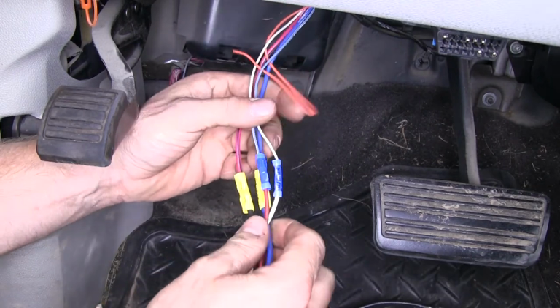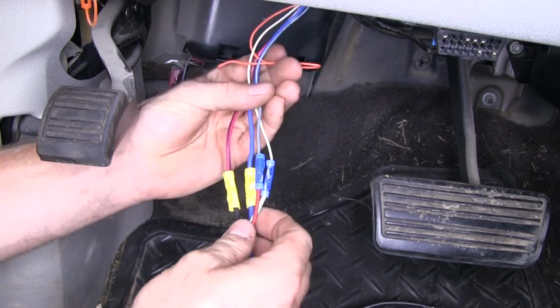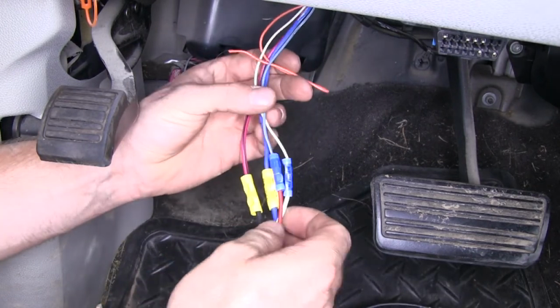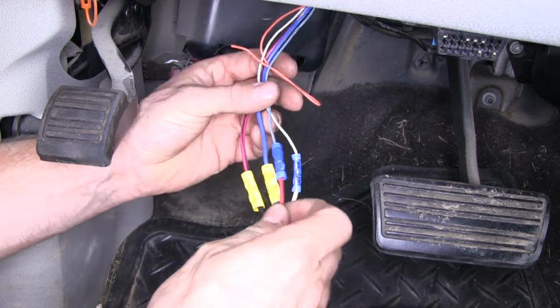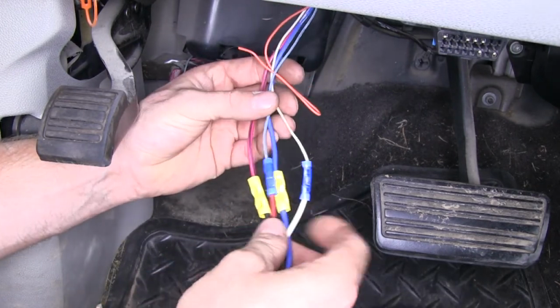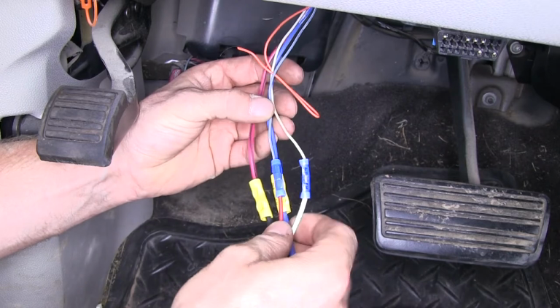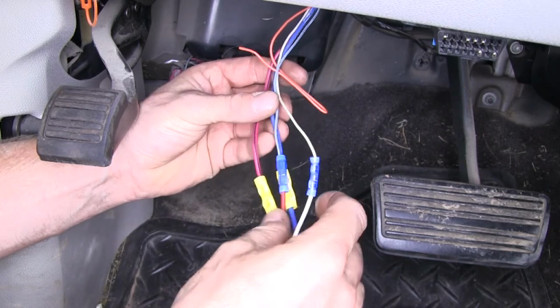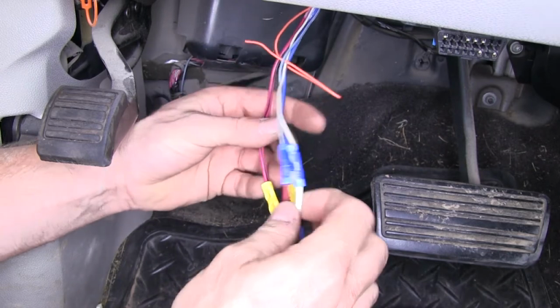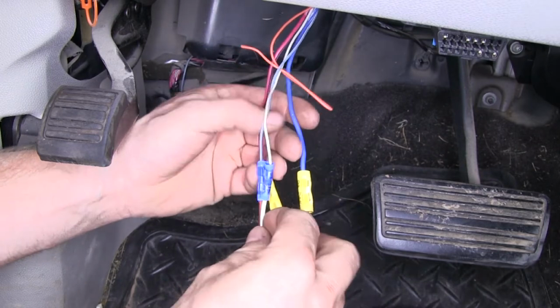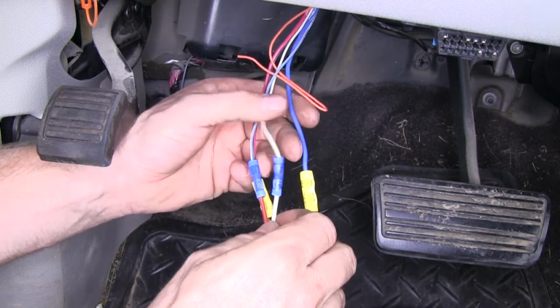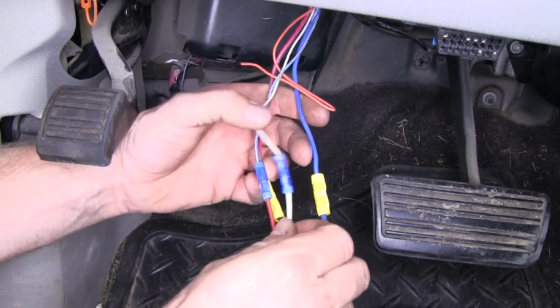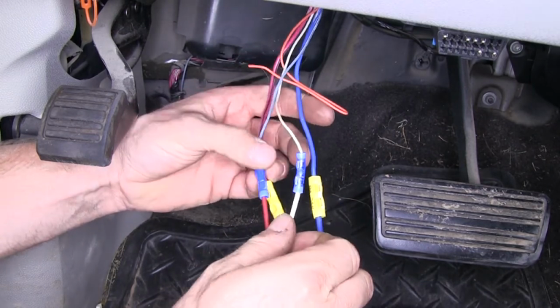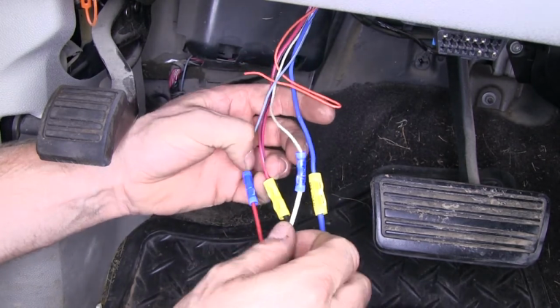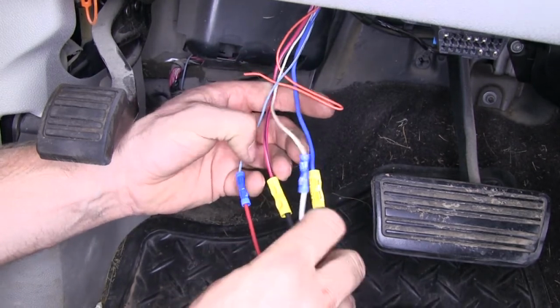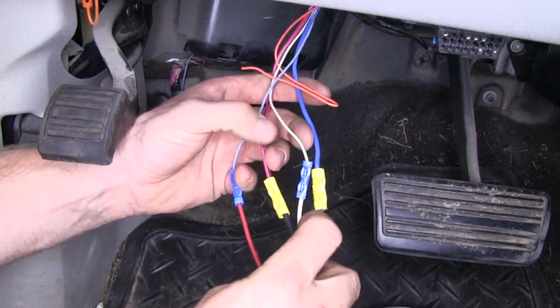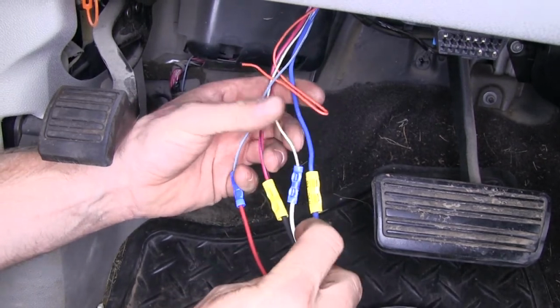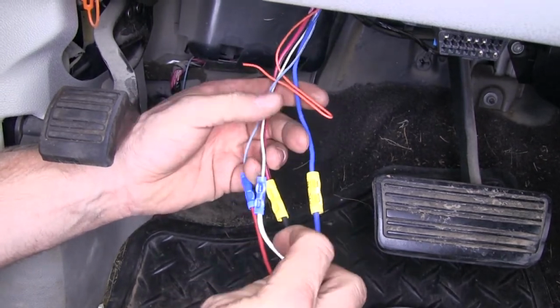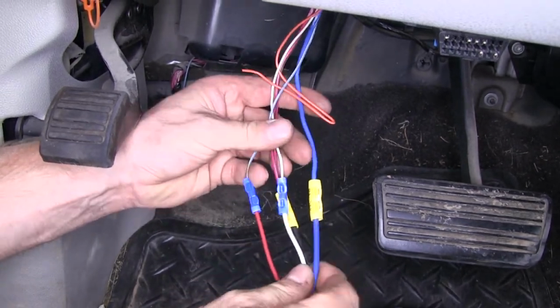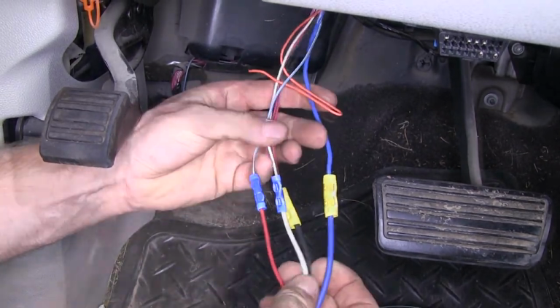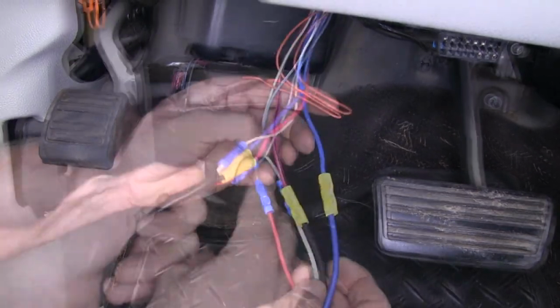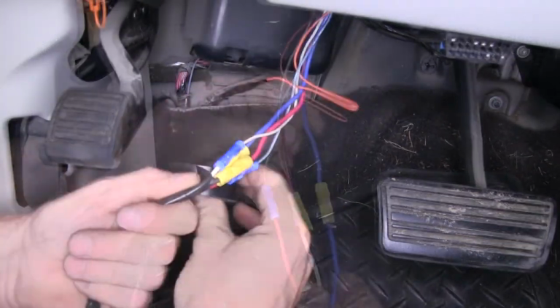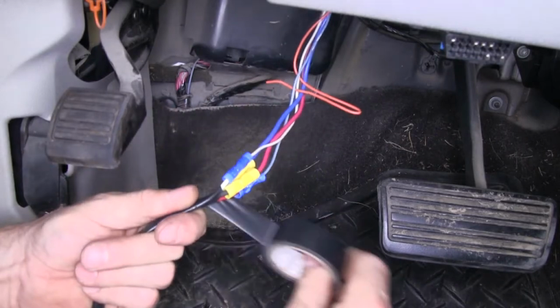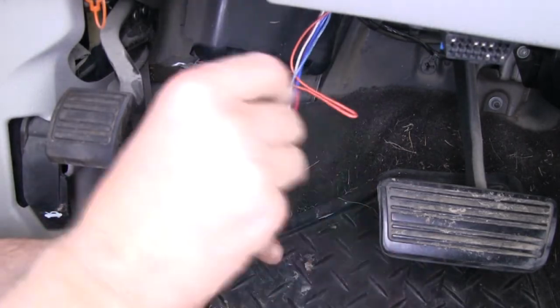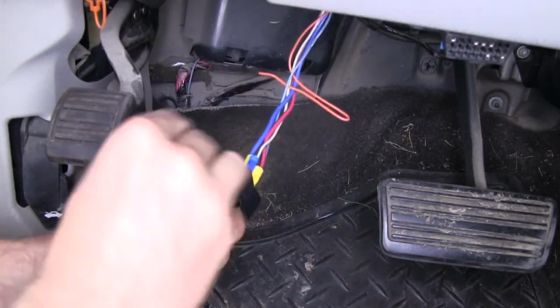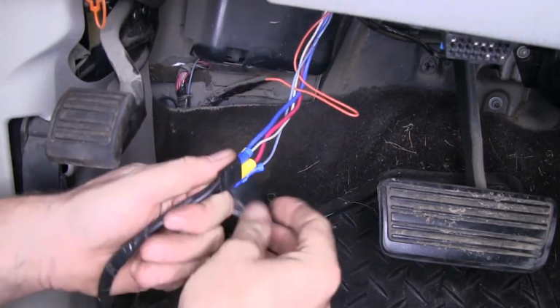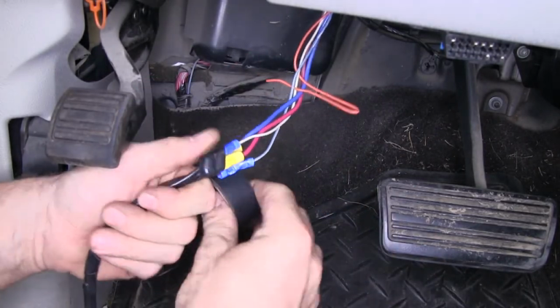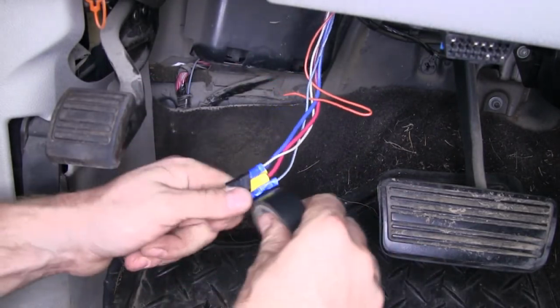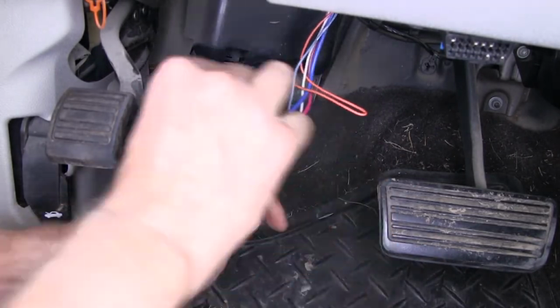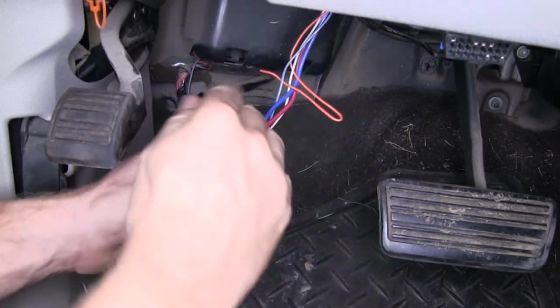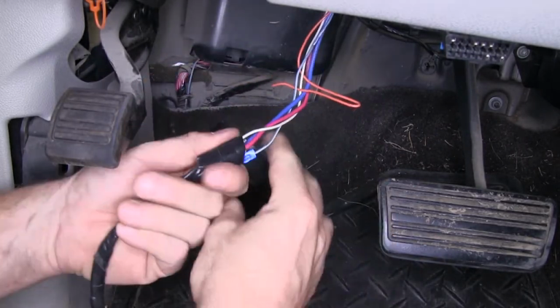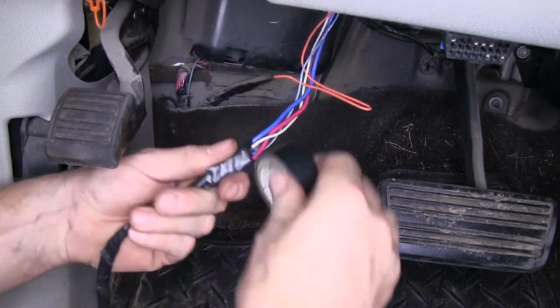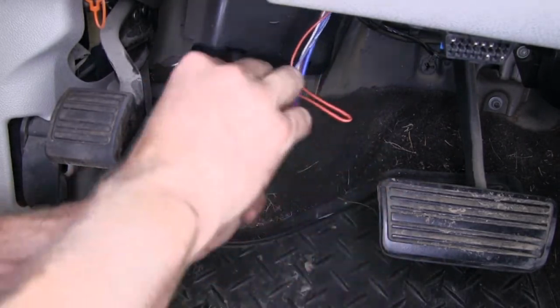This is only active when the key is in the on position. Then, with all the wire connections made, we'll go ahead and tape up the connections to secure them and keep them safe and out of the way.